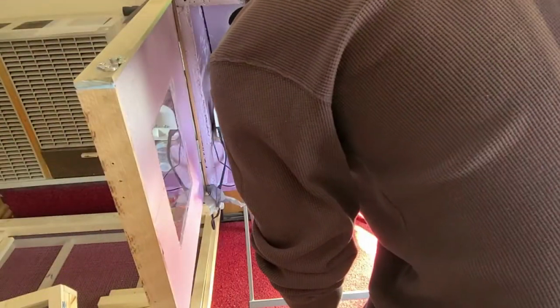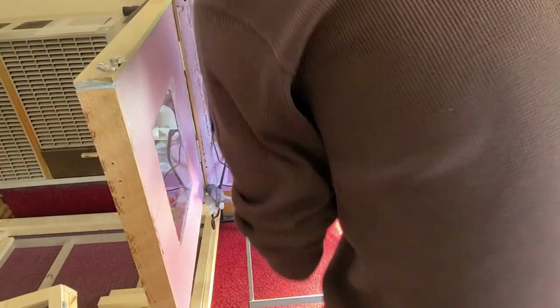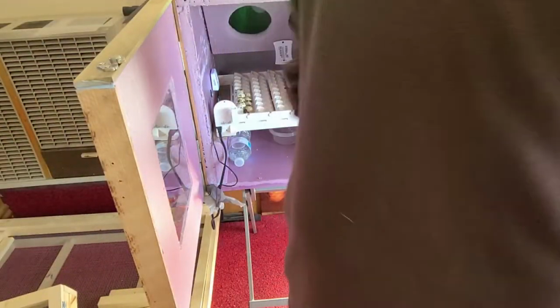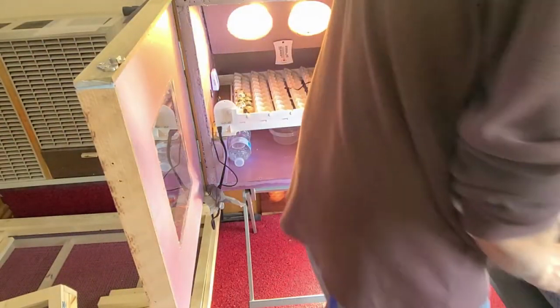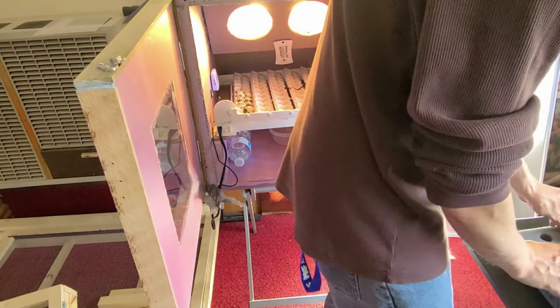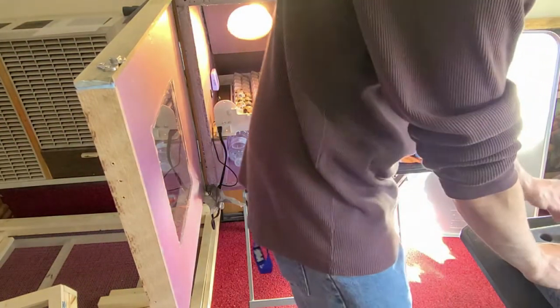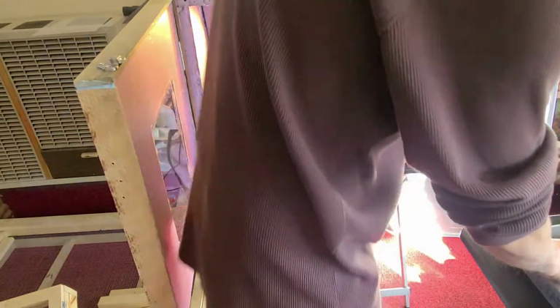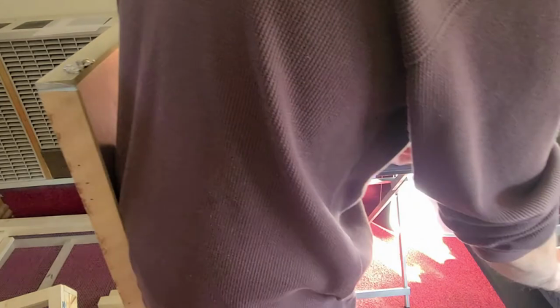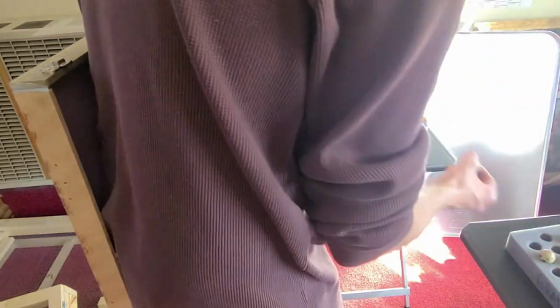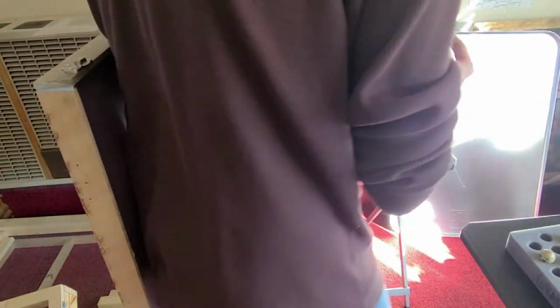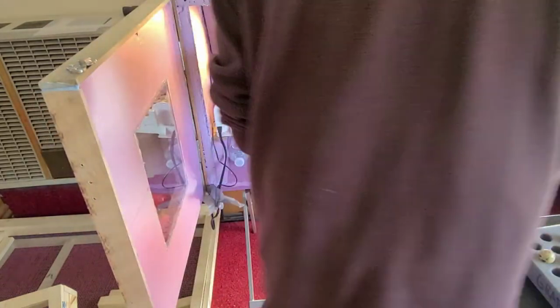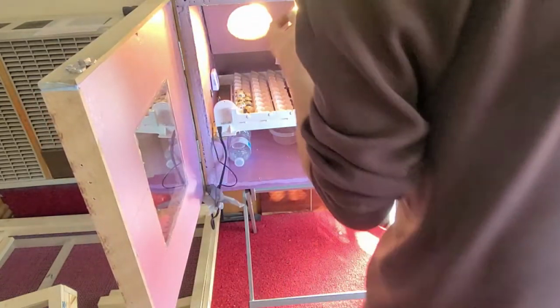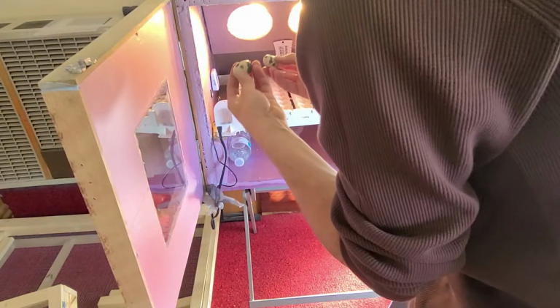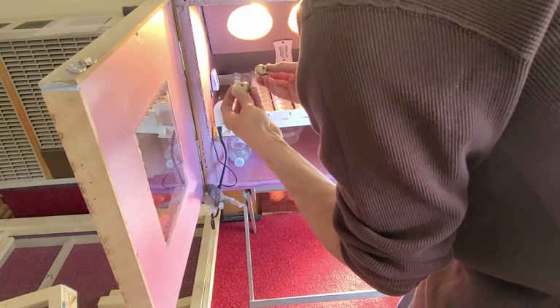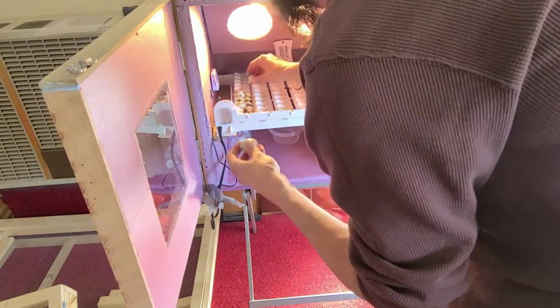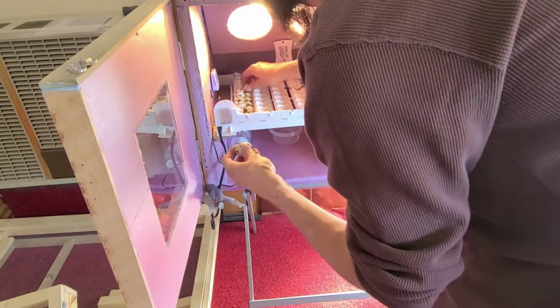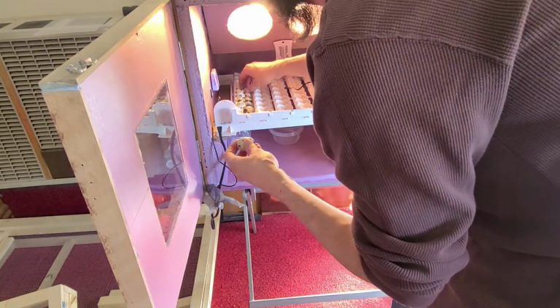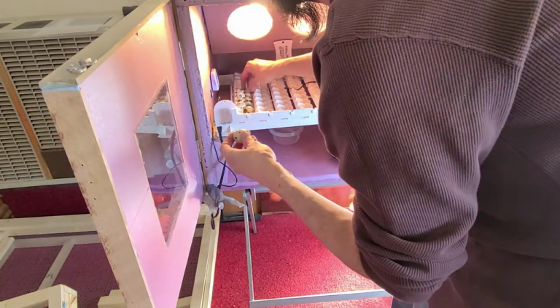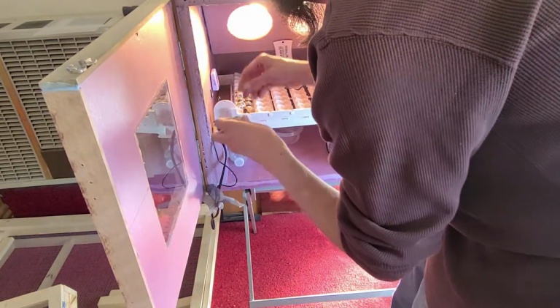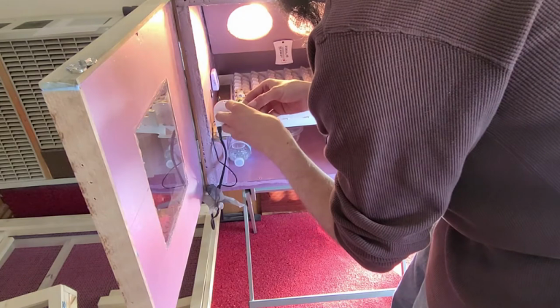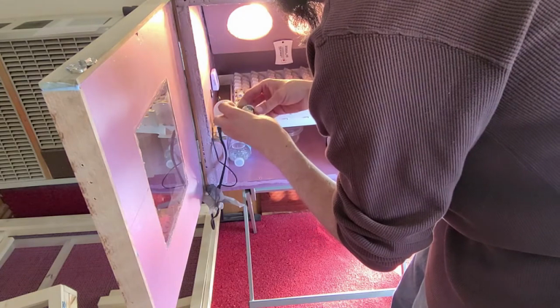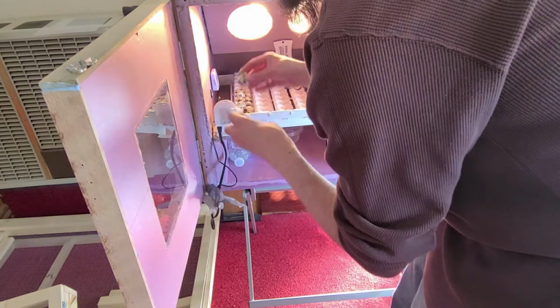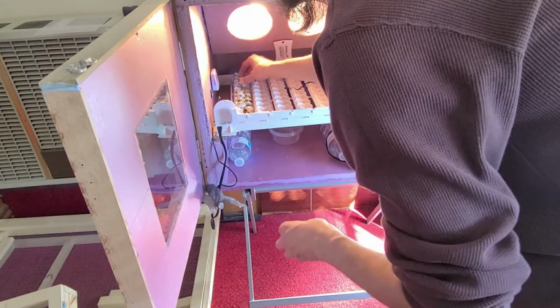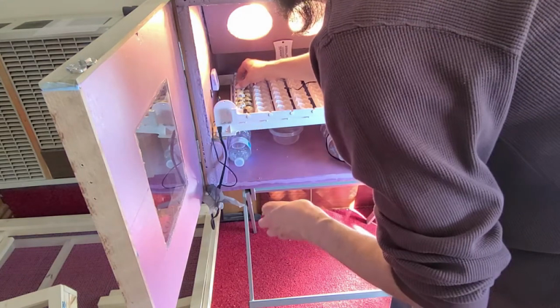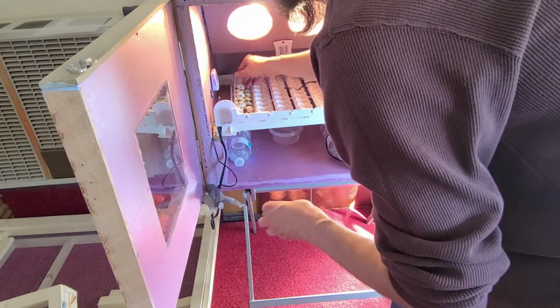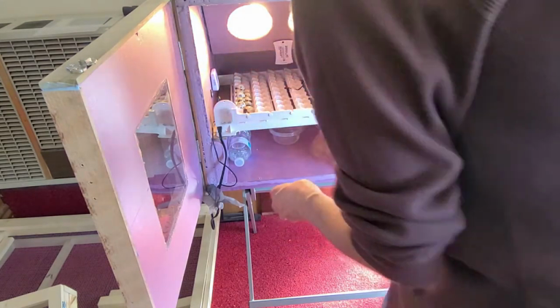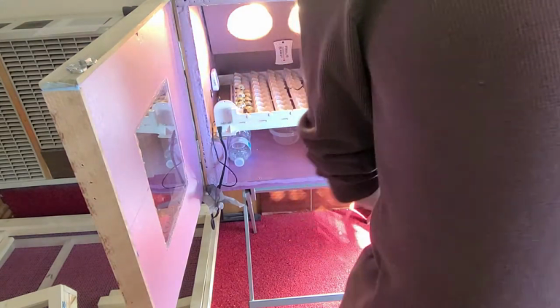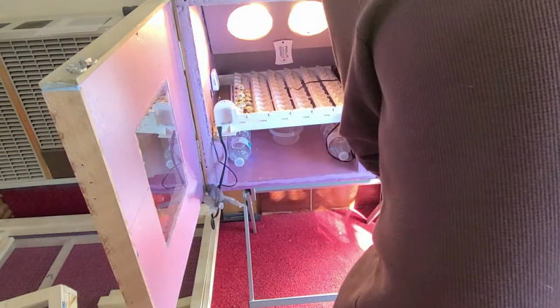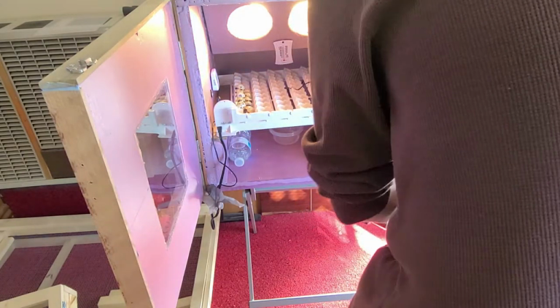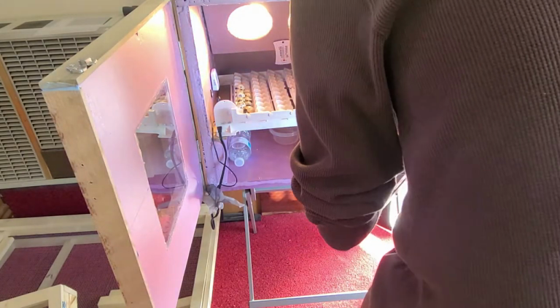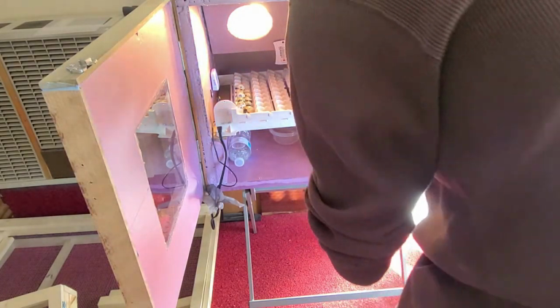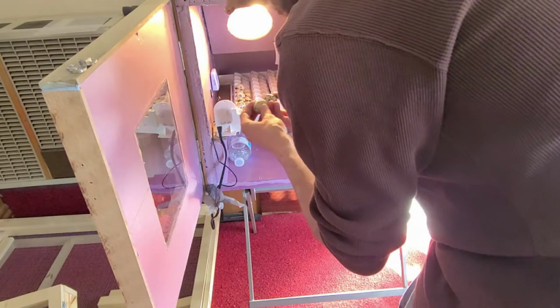Some people candle the eggs at this point to check for viability. From what I understand from what Zach says over at MyShire Farms, it's not really necessary — just make sure they don't have cracks.